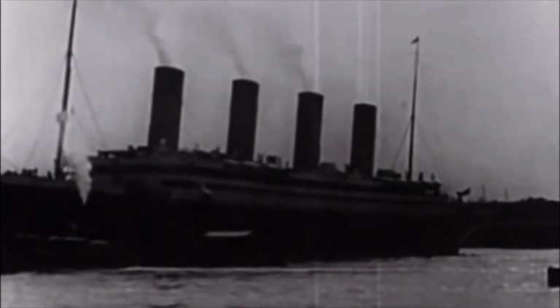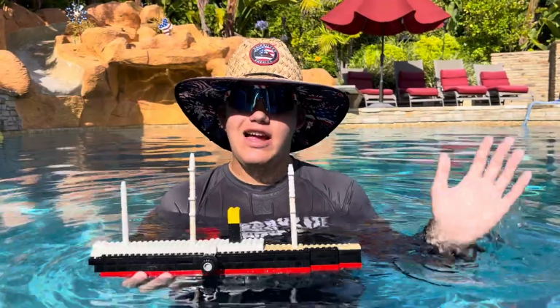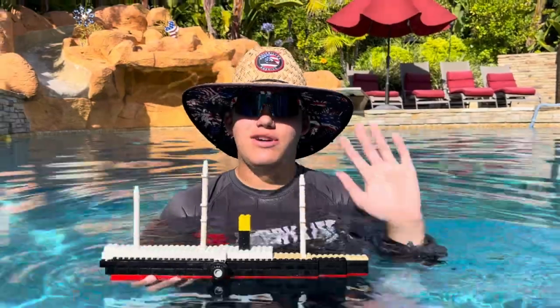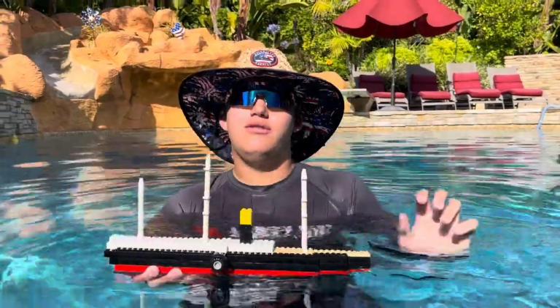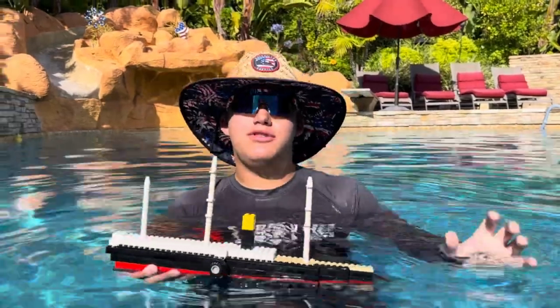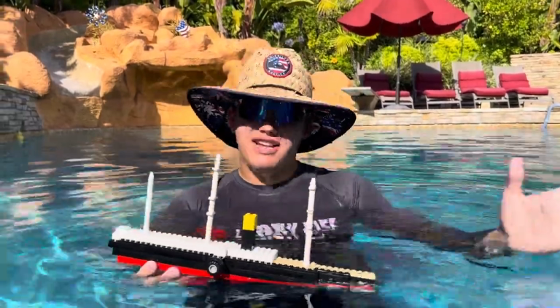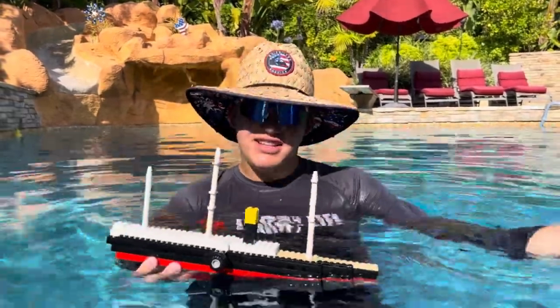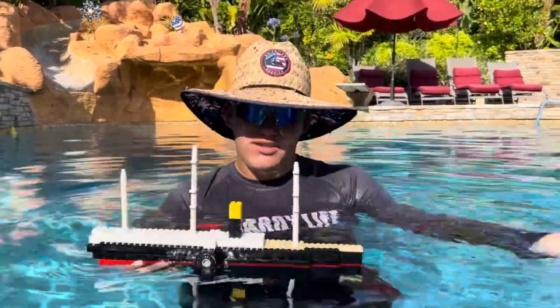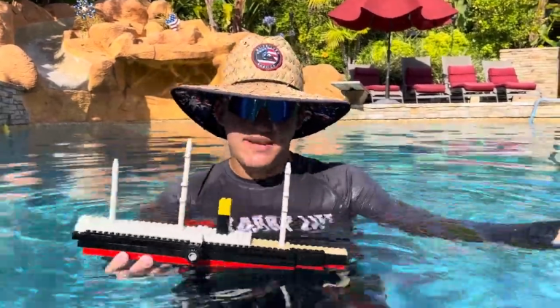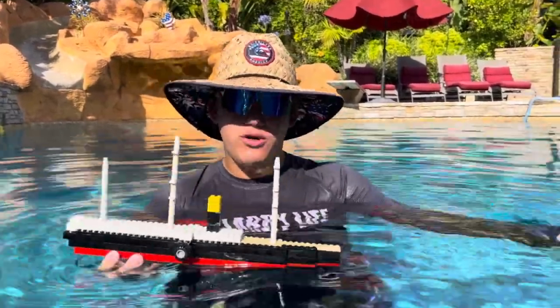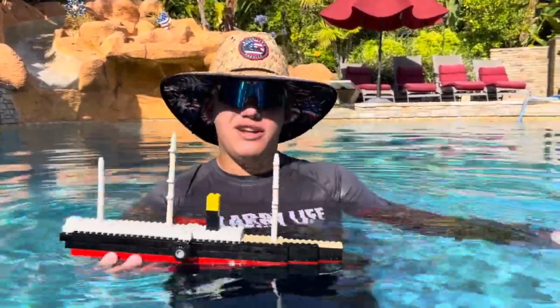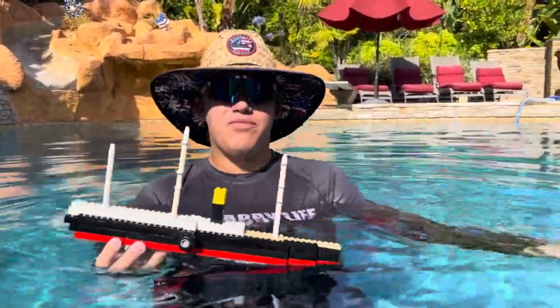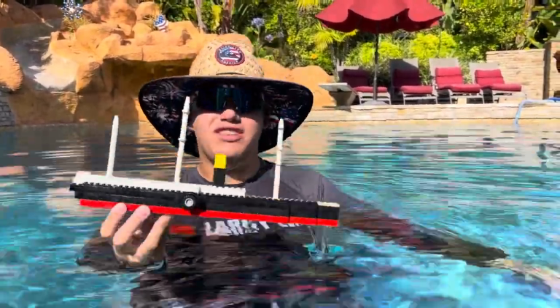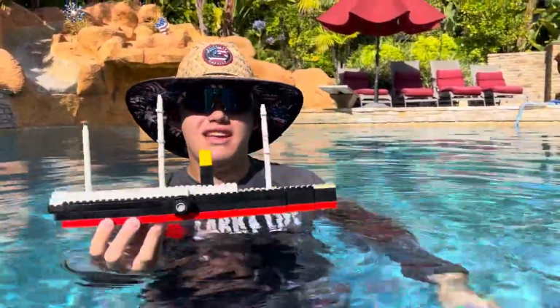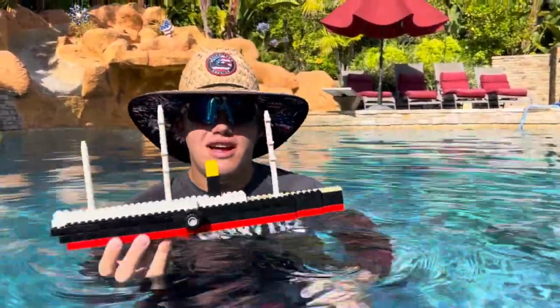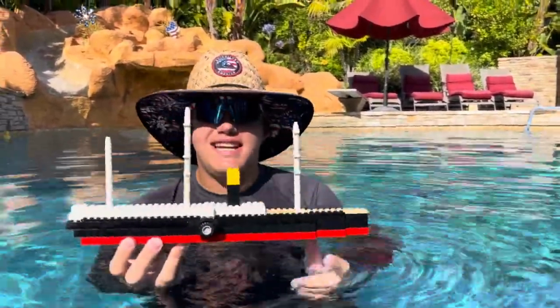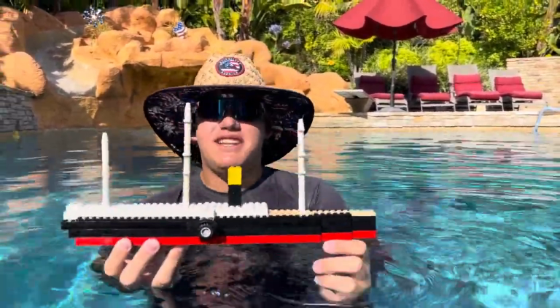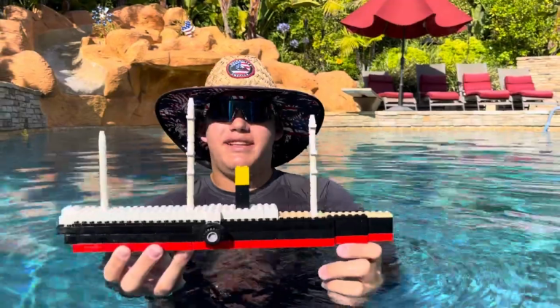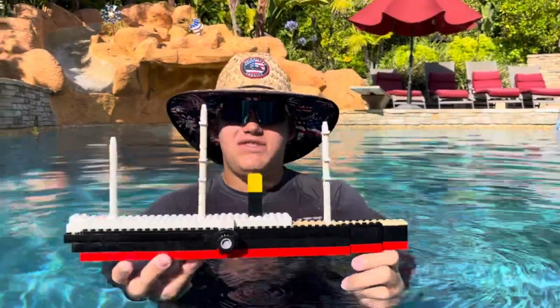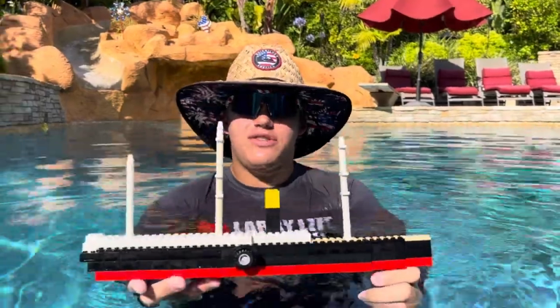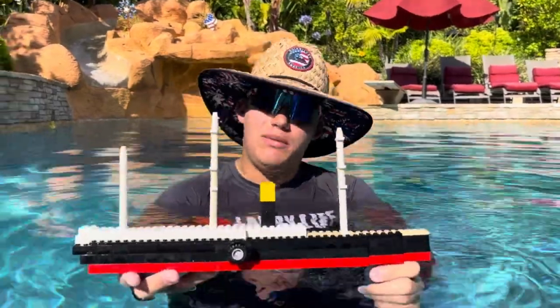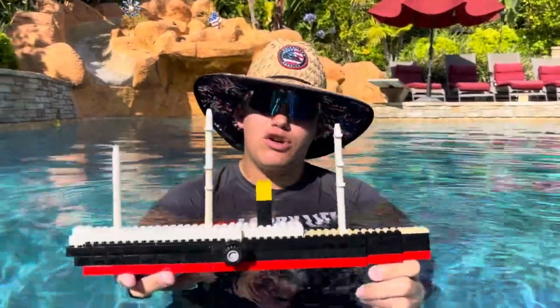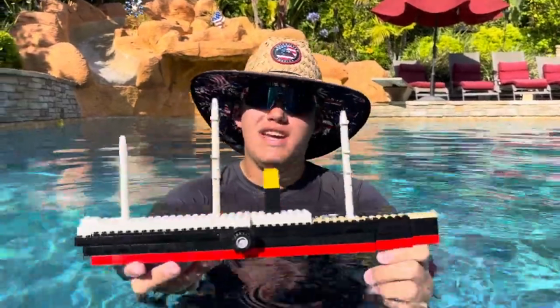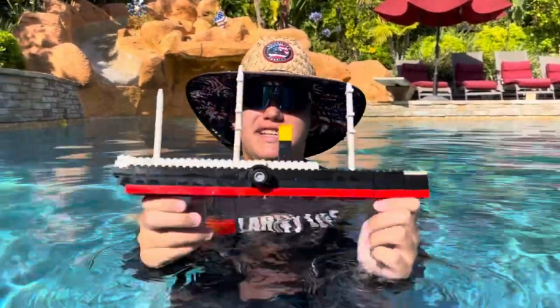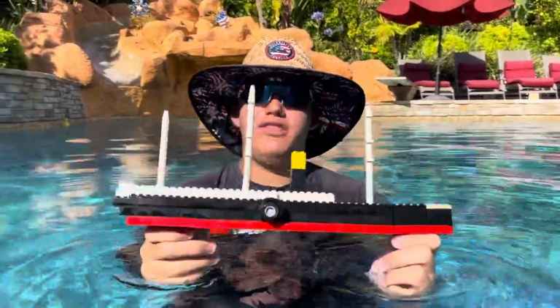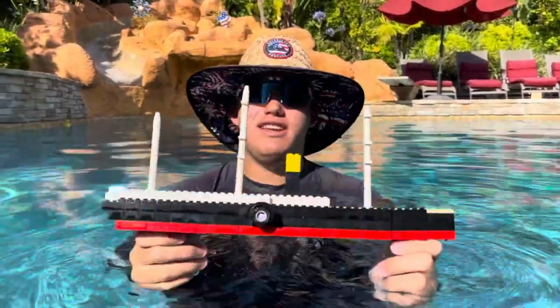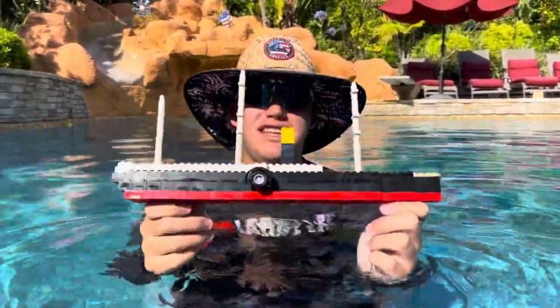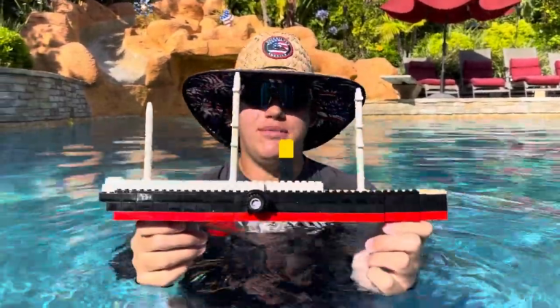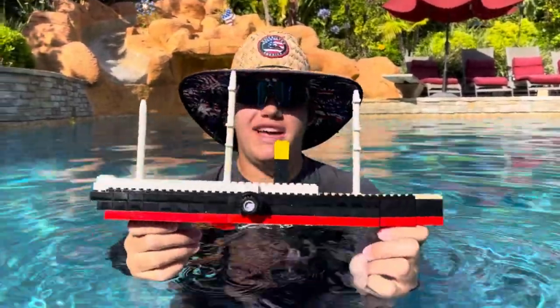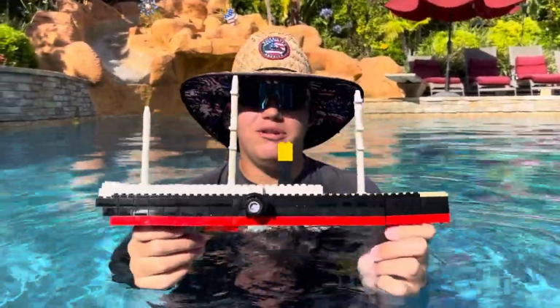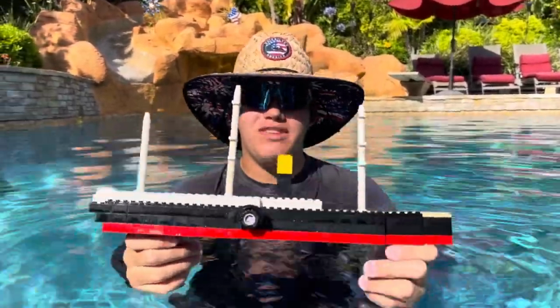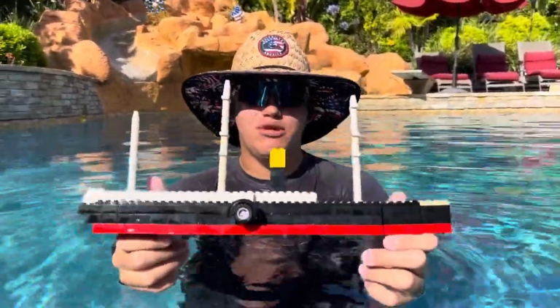Hi everyone, welcome to today's Layer Life summer short video. As you guys probably saw in my last video, we got this brand new LEGO steamship here that I built, so we're gonna be doing one sinking with it today.